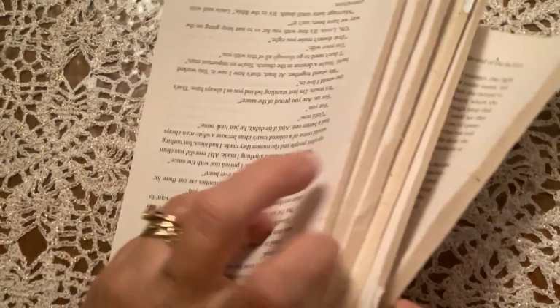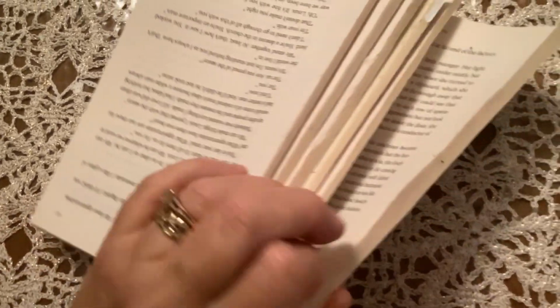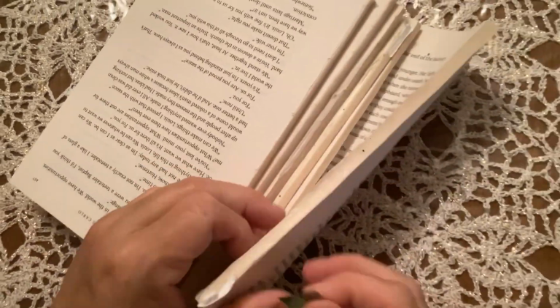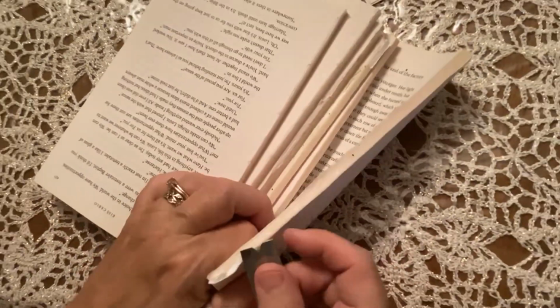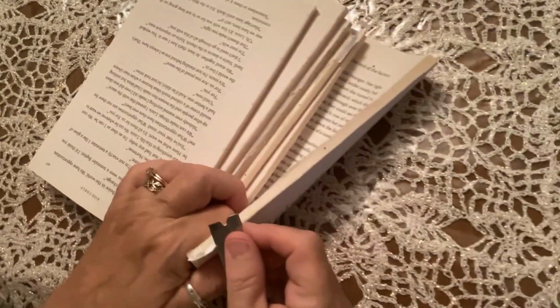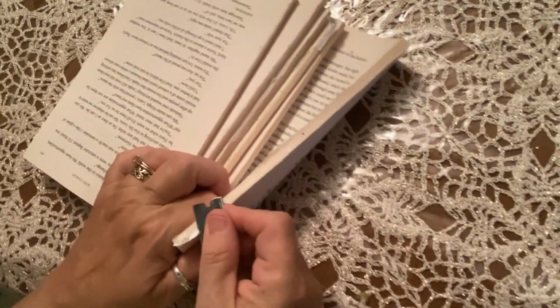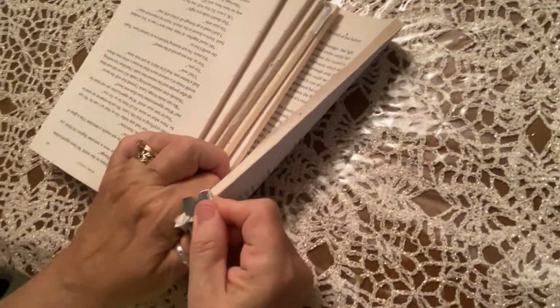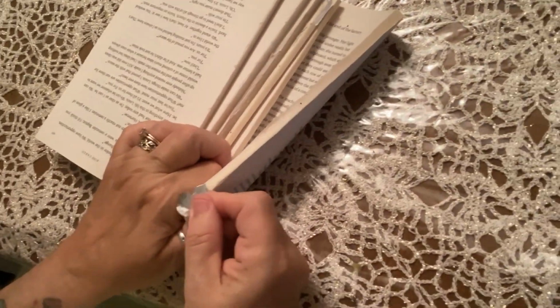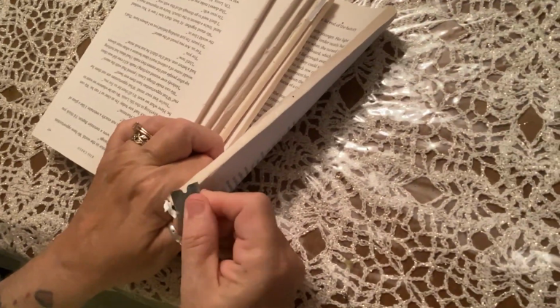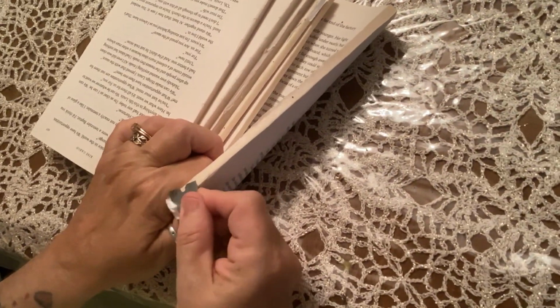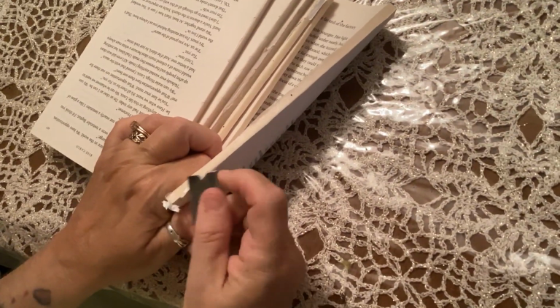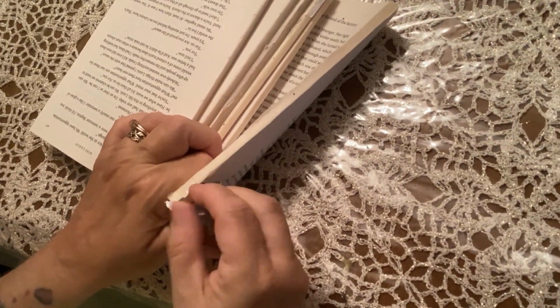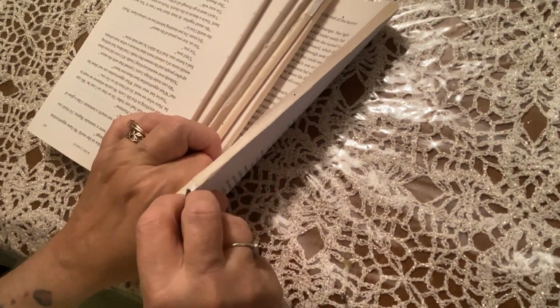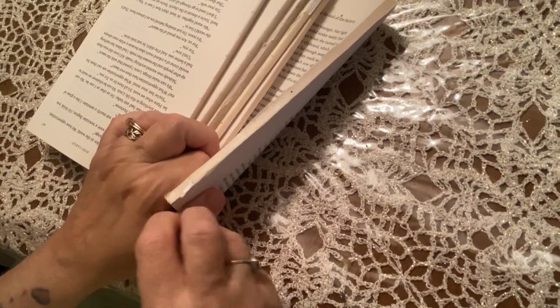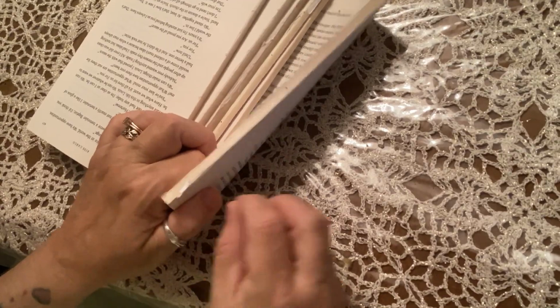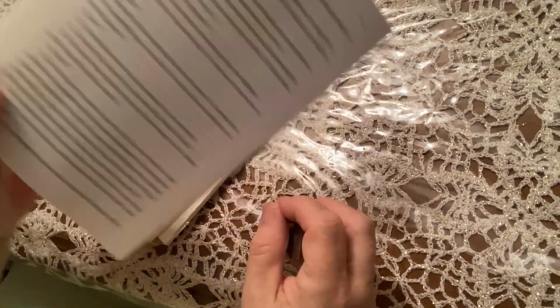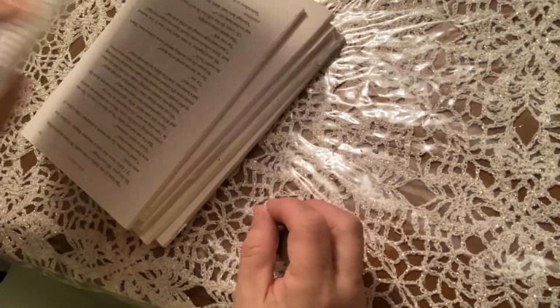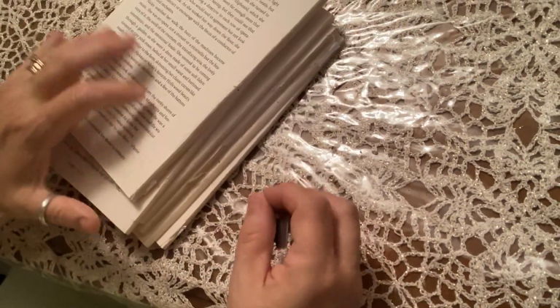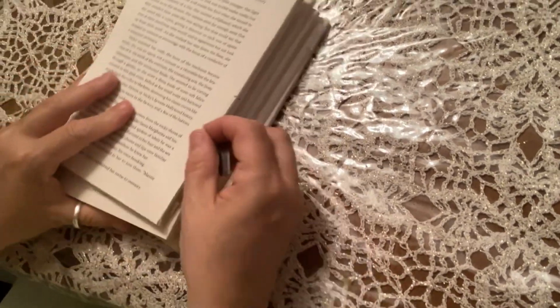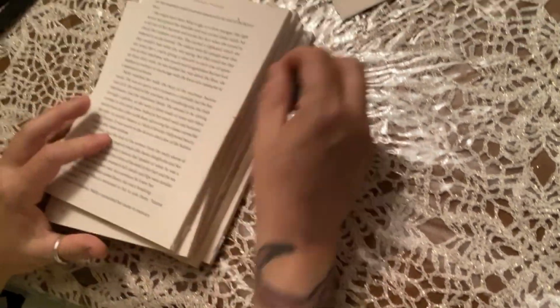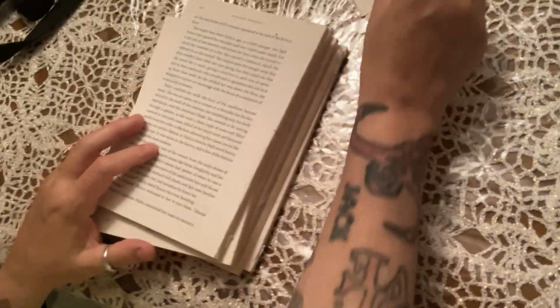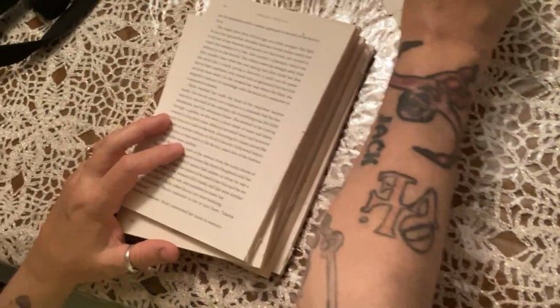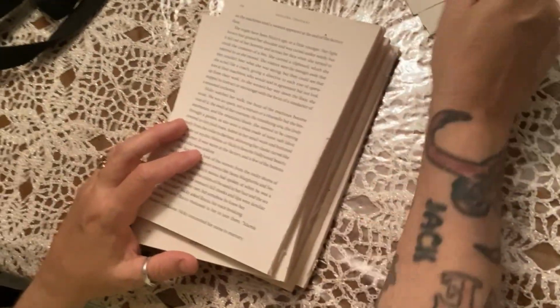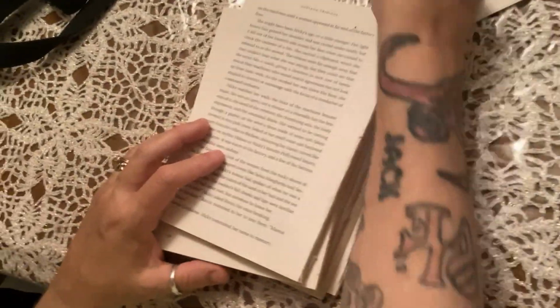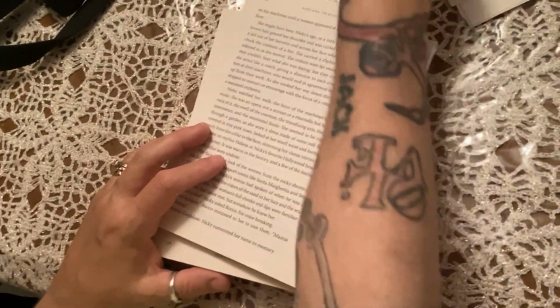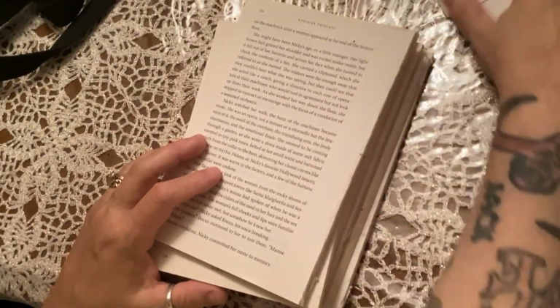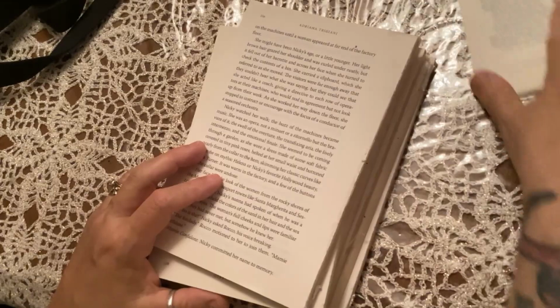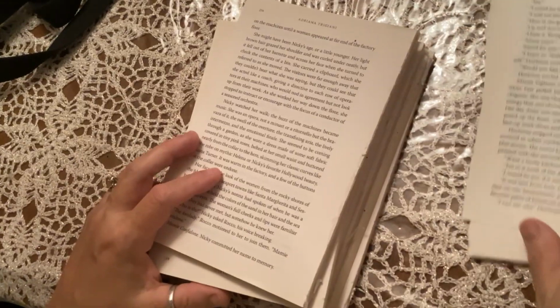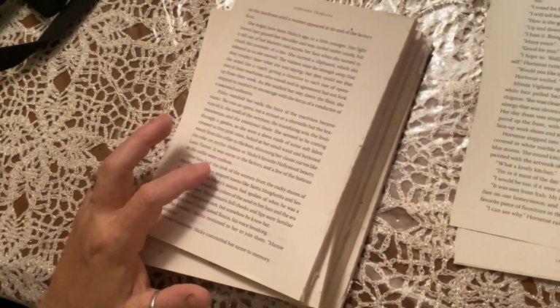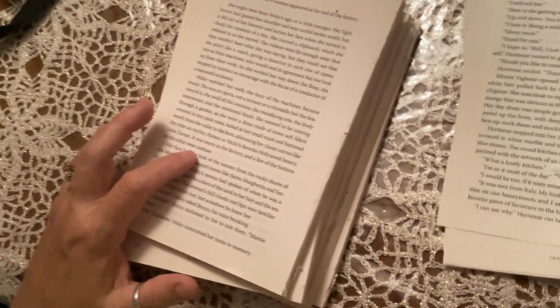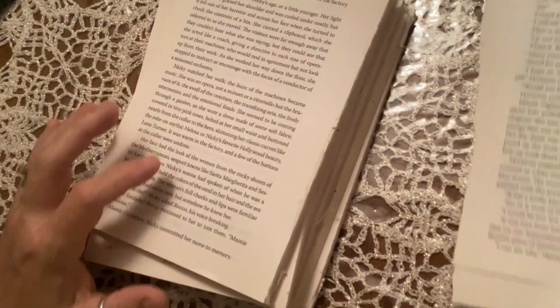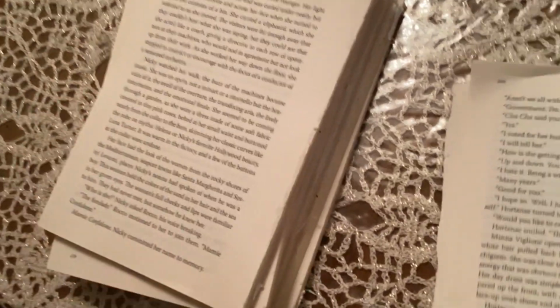You have to trim off any excess because it's going to show. It looks pretty good. I'll see you in a minute and I'll show you how I do this.